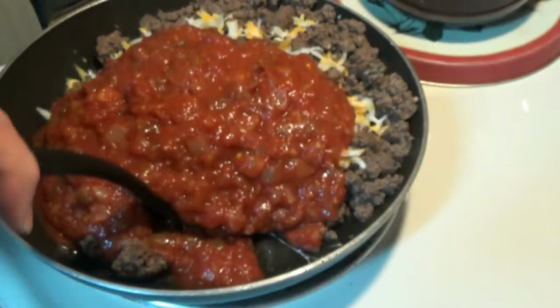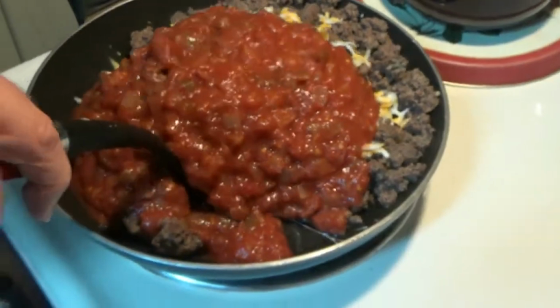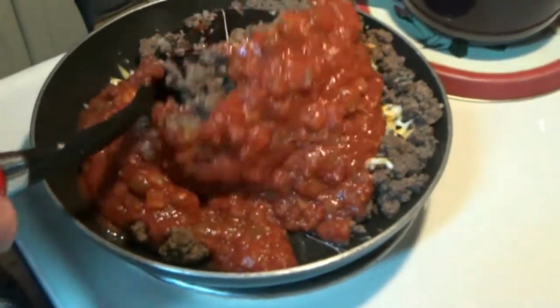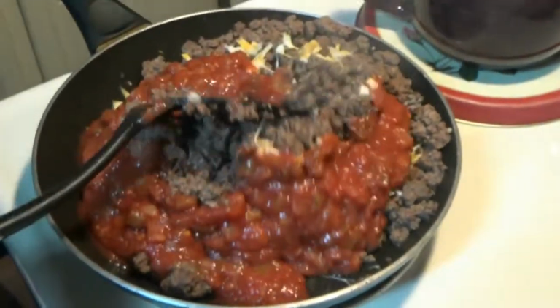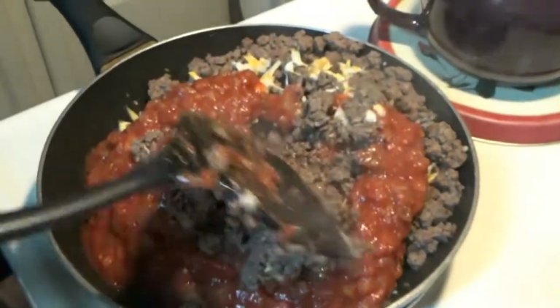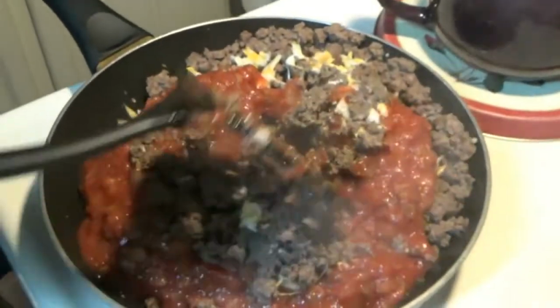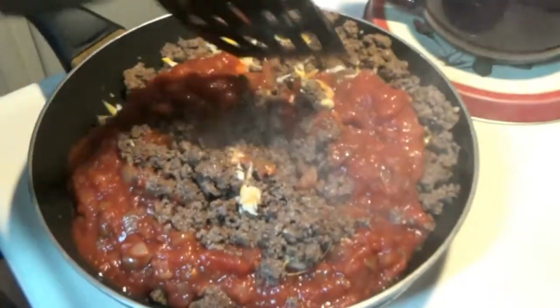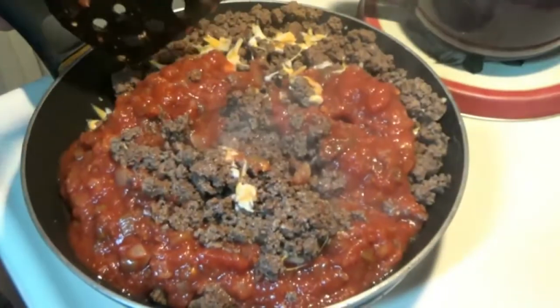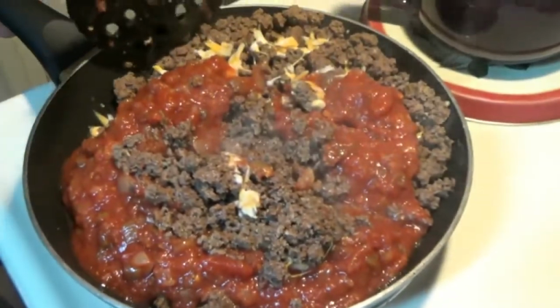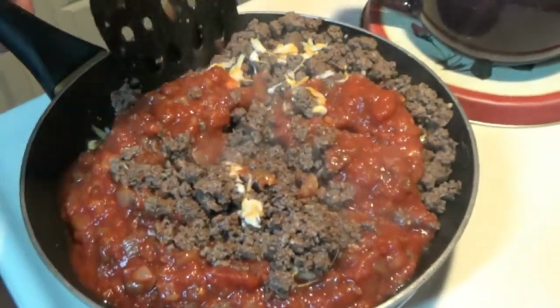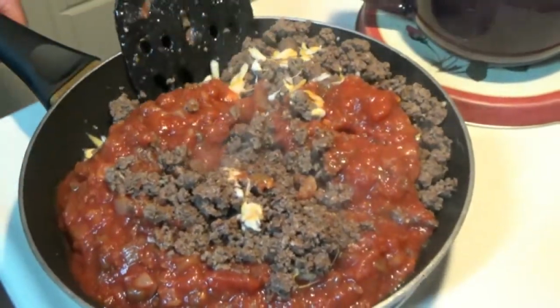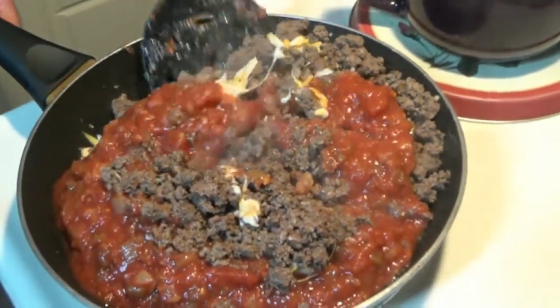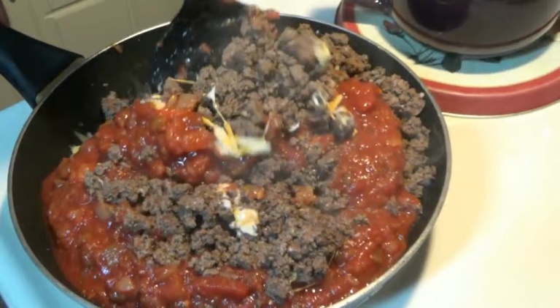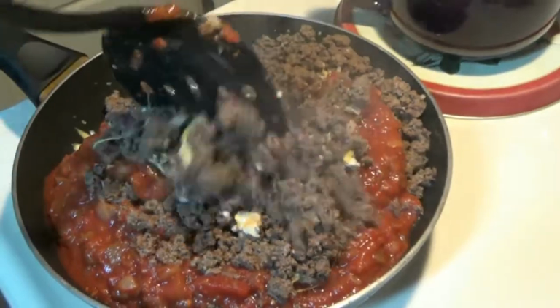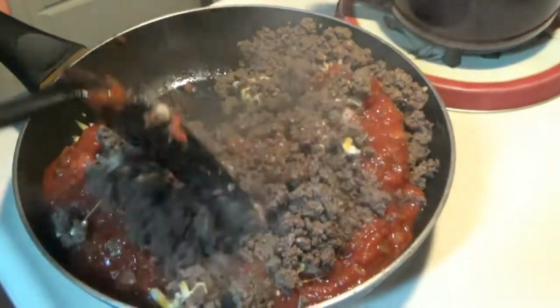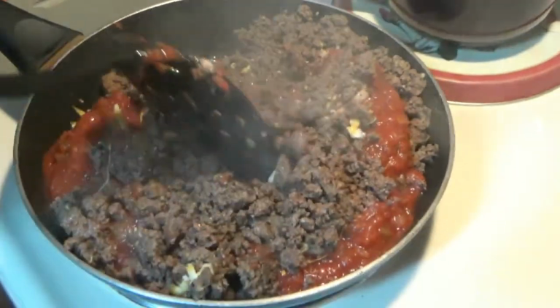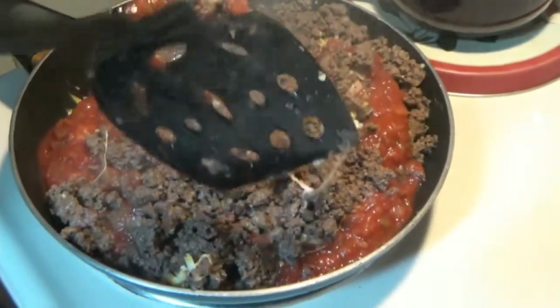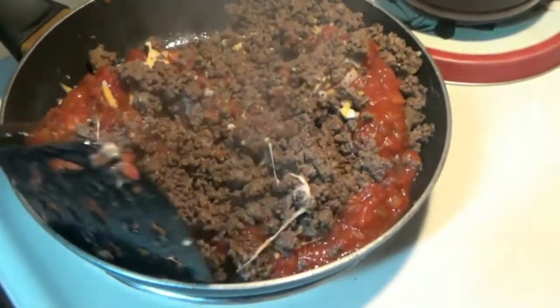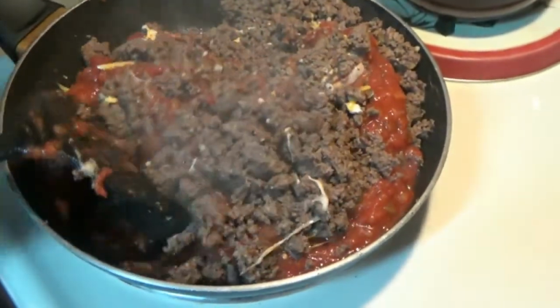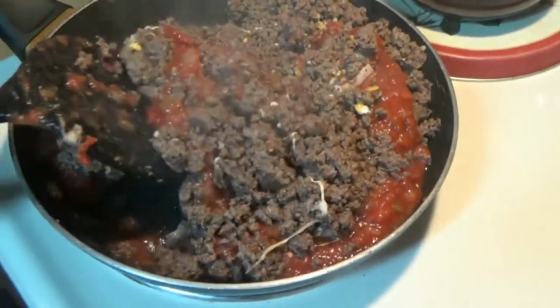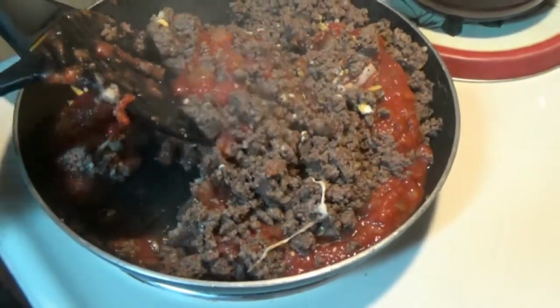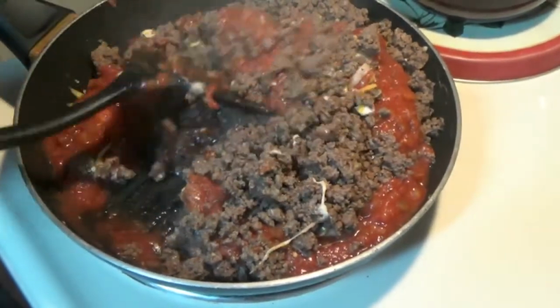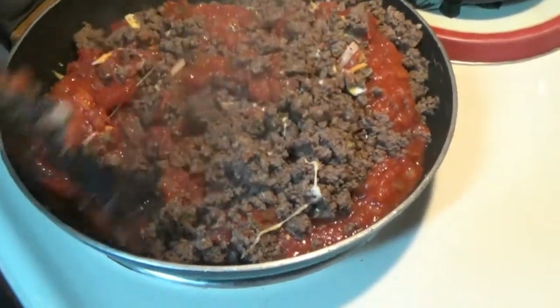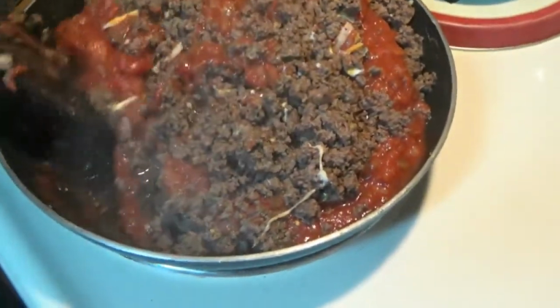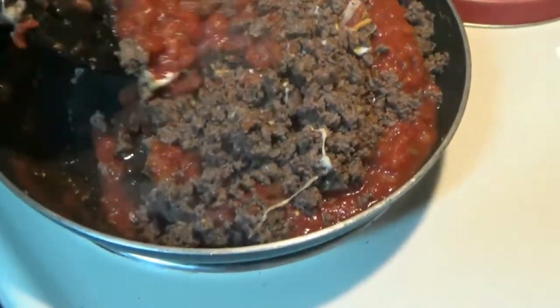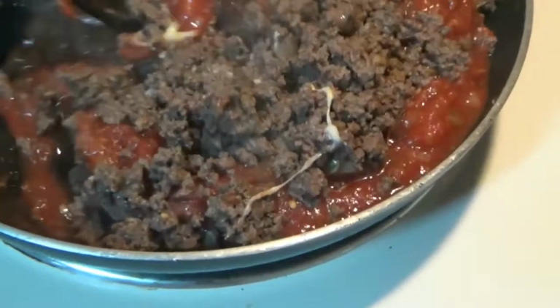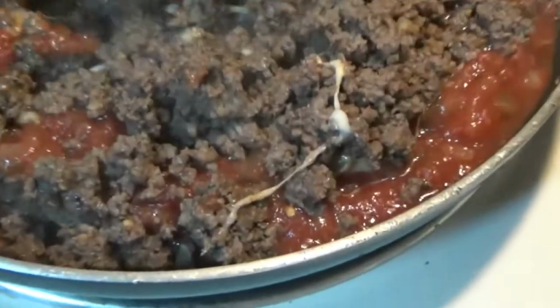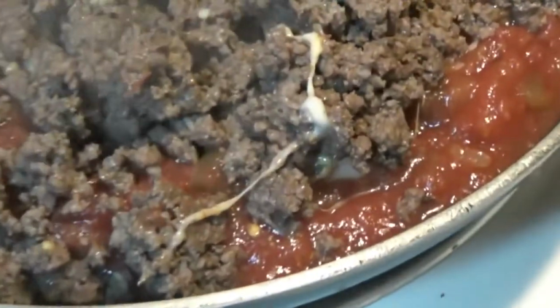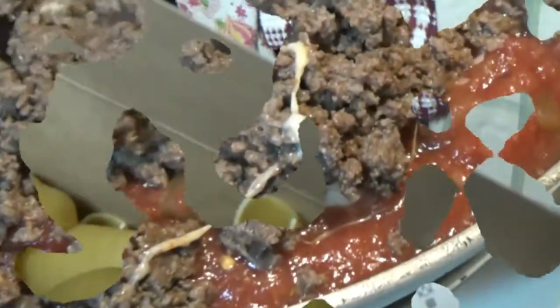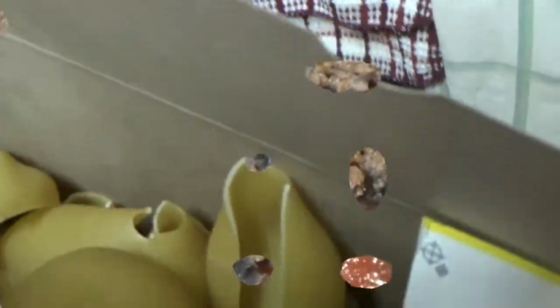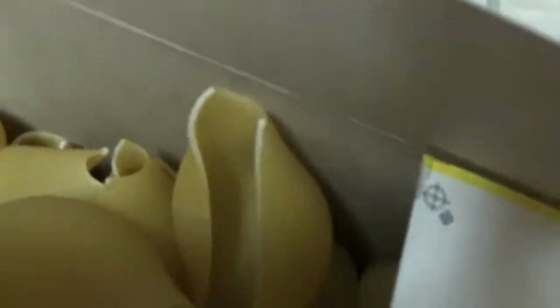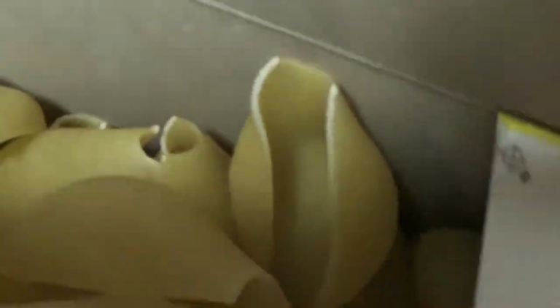You can do it mild, which is probably what ours is, or you can do it spicy — just whatever you so desire. Oh, look at the cheese stringing! Steve's hot little hands.